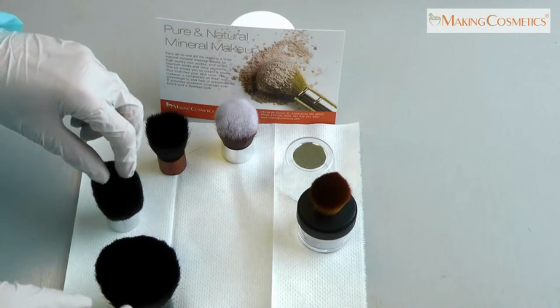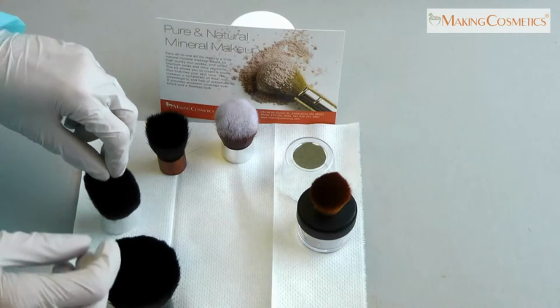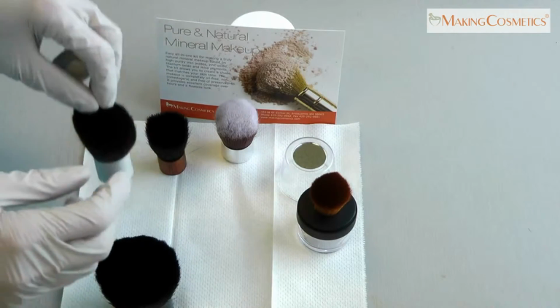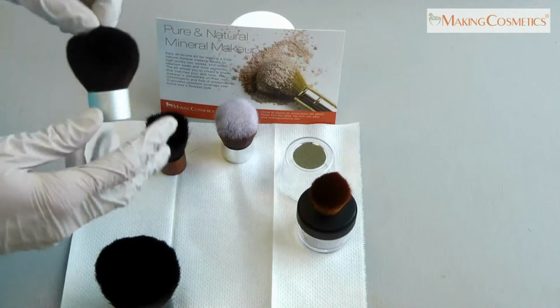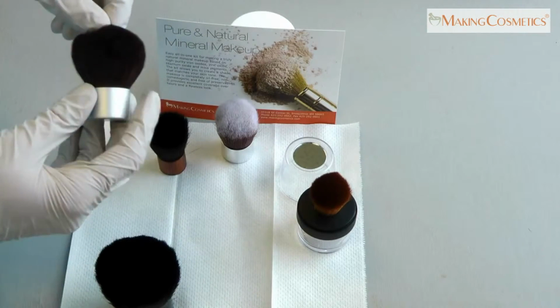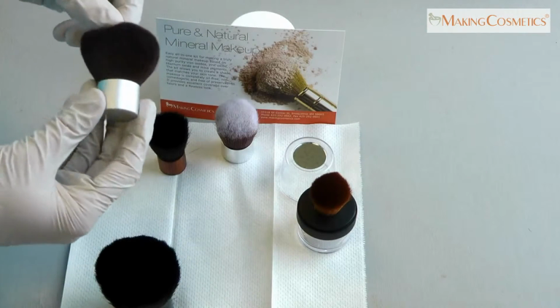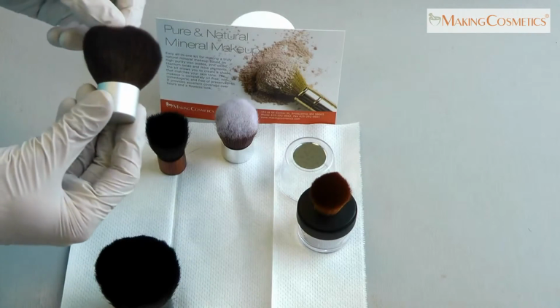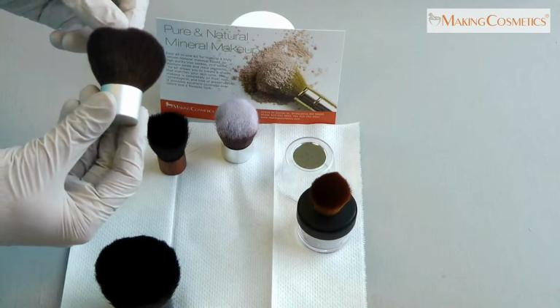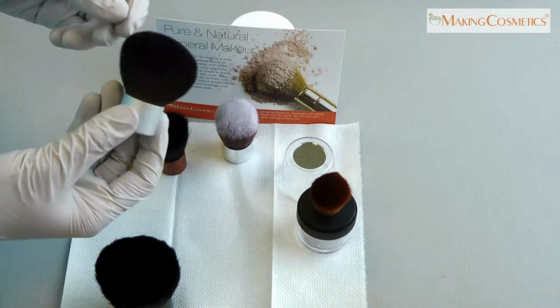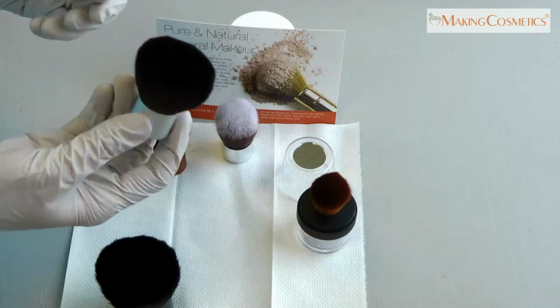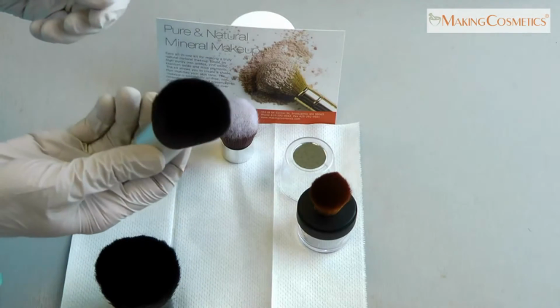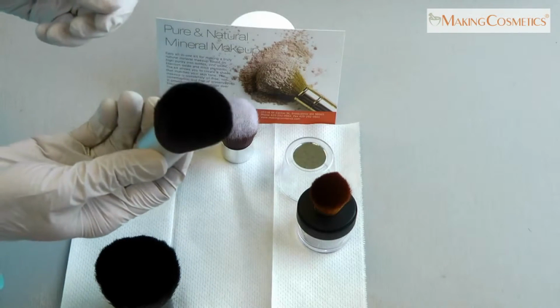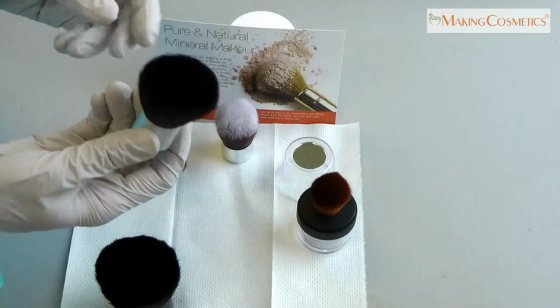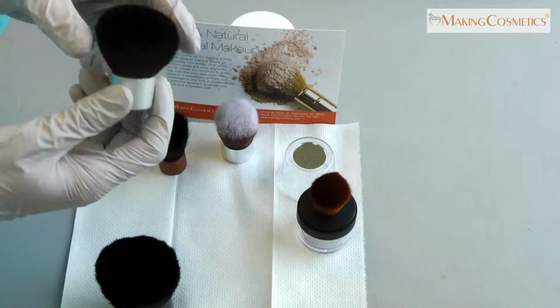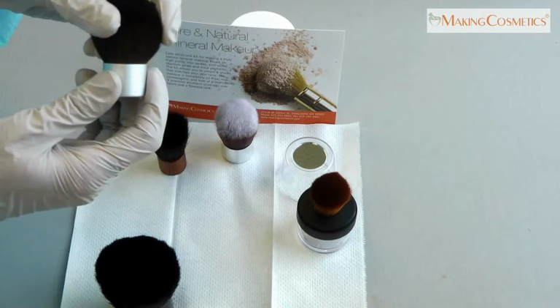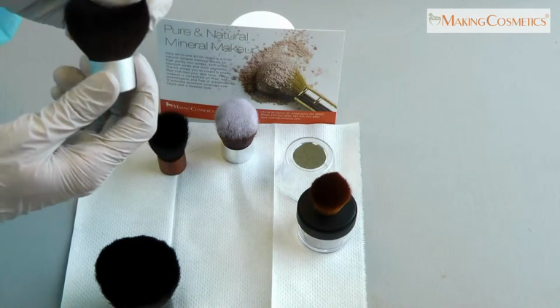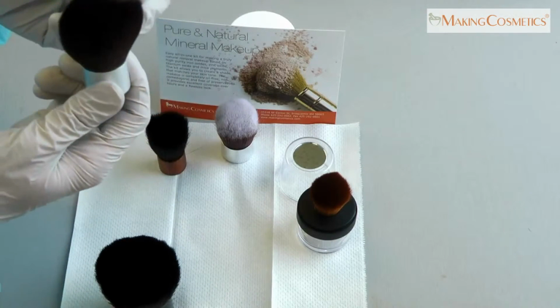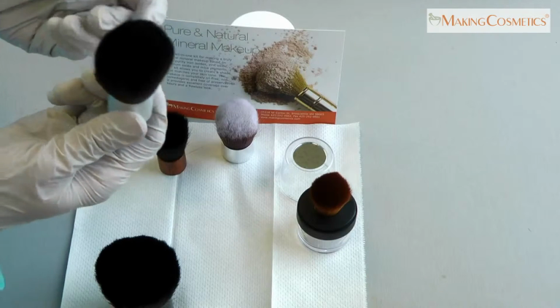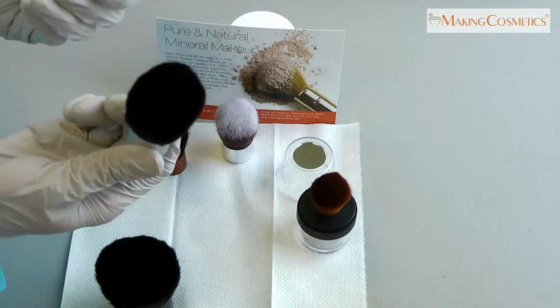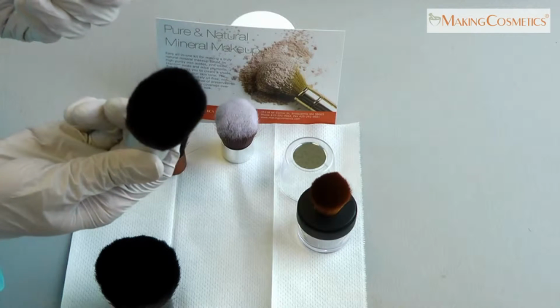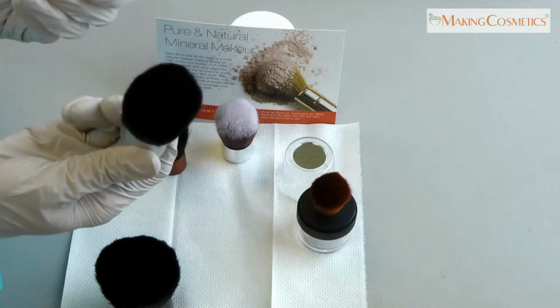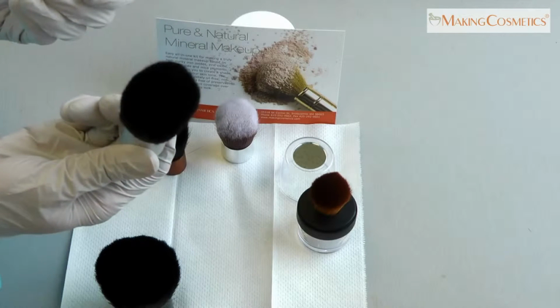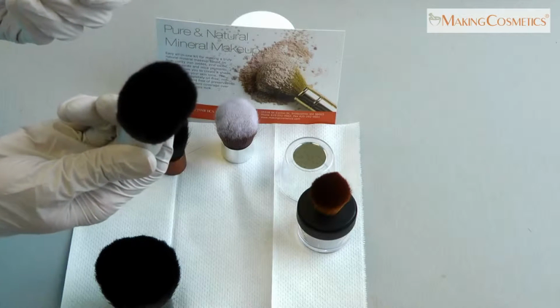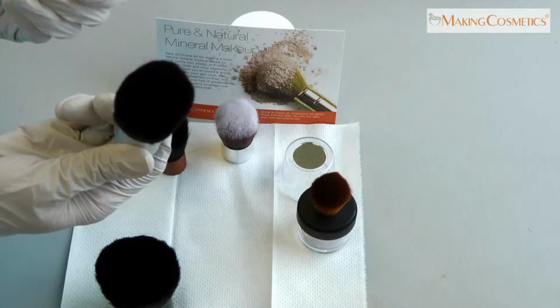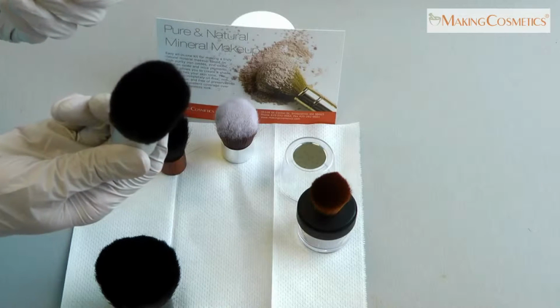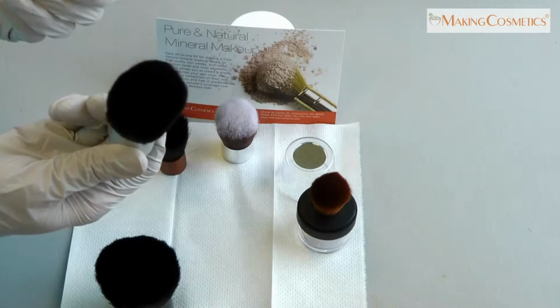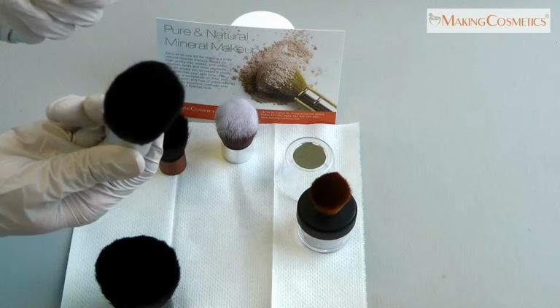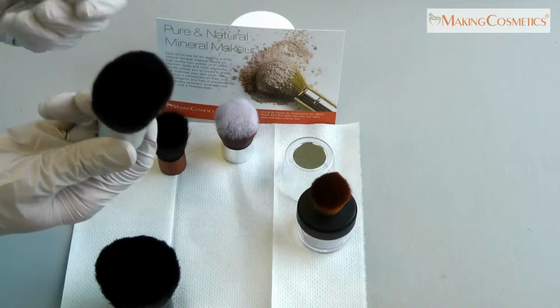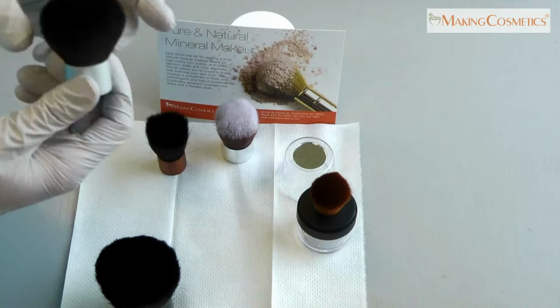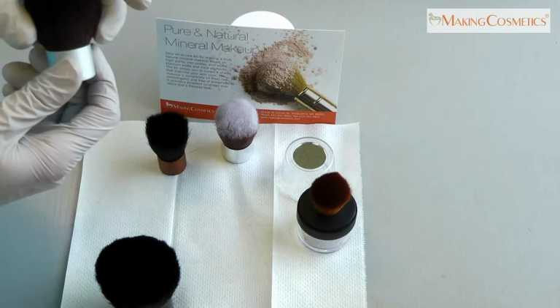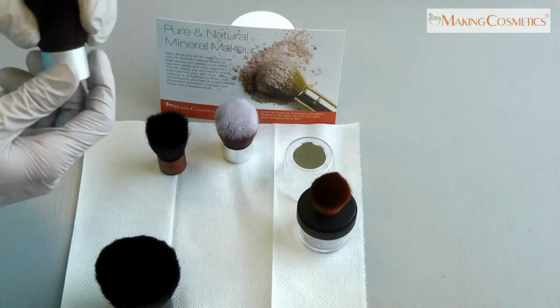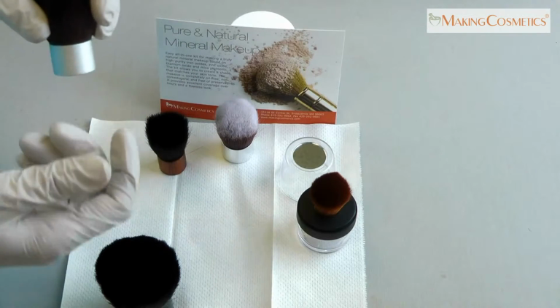This one has a silver base and dark brown to black natural goat hair. It works for face powders, mineral makeup, and blushes.